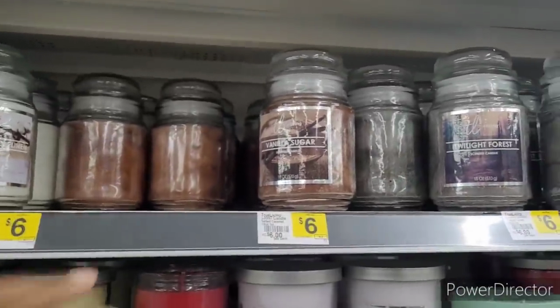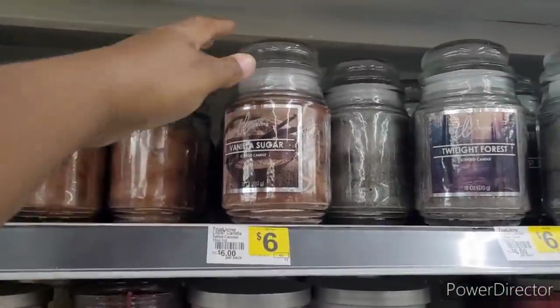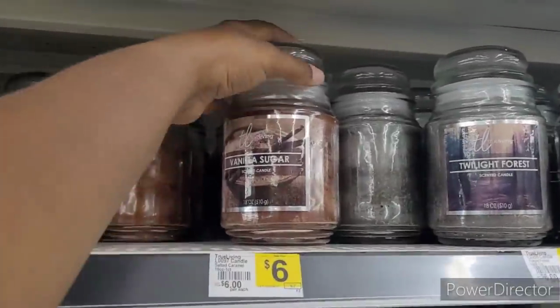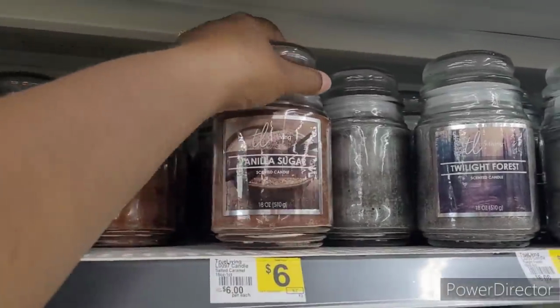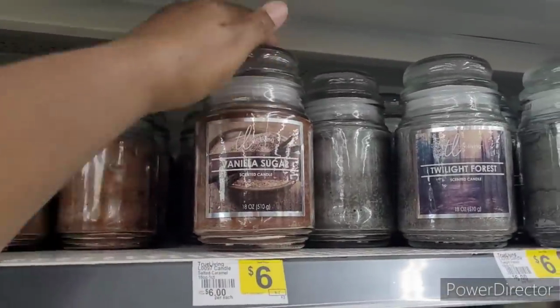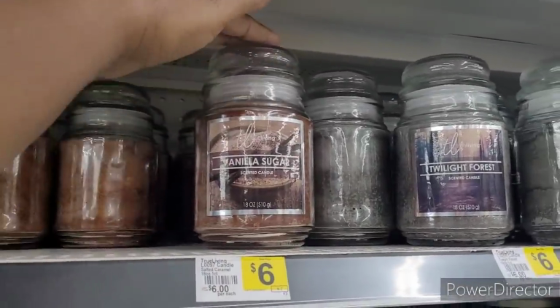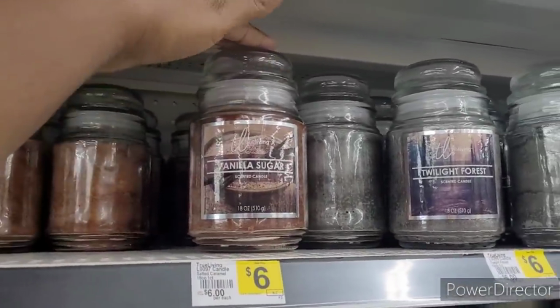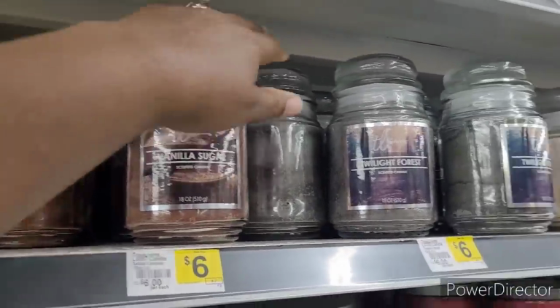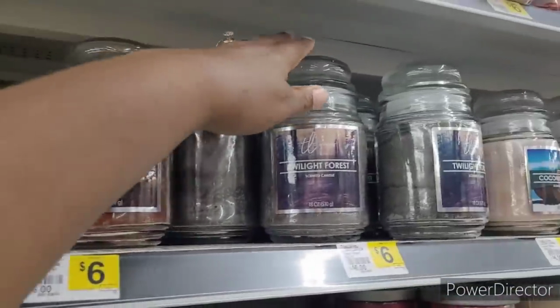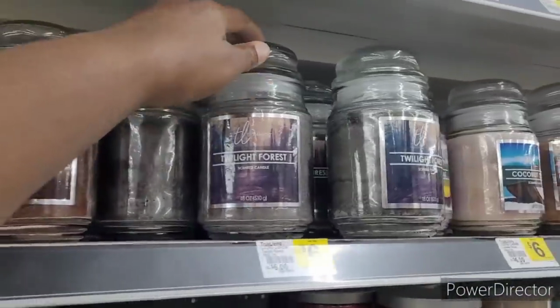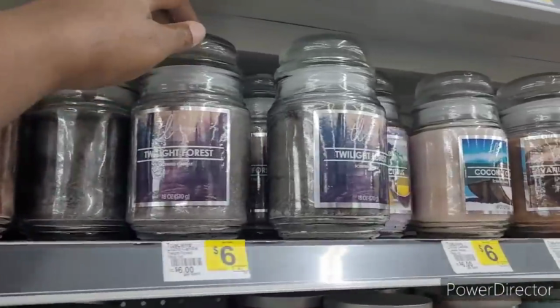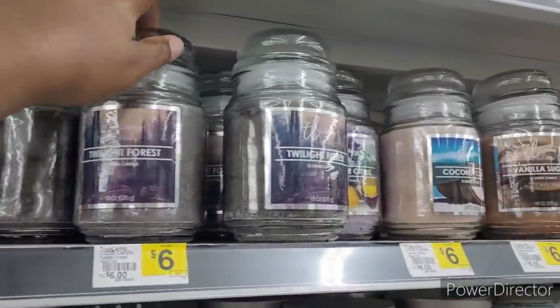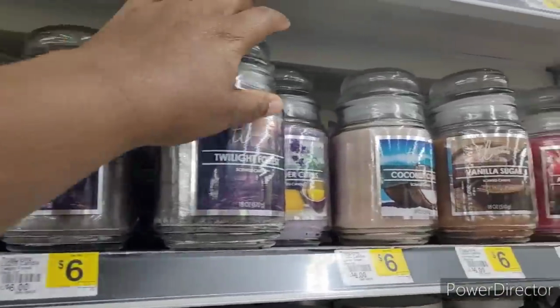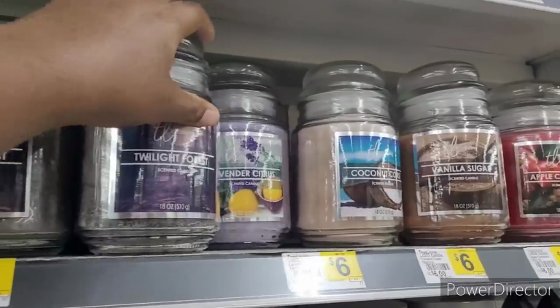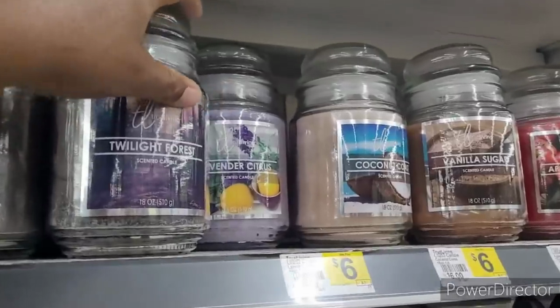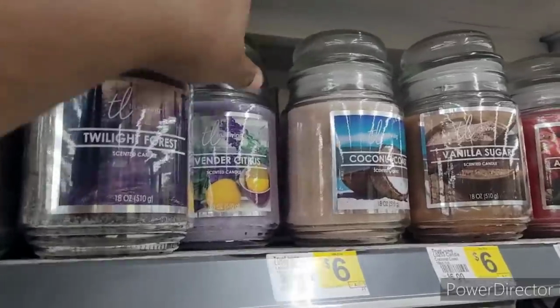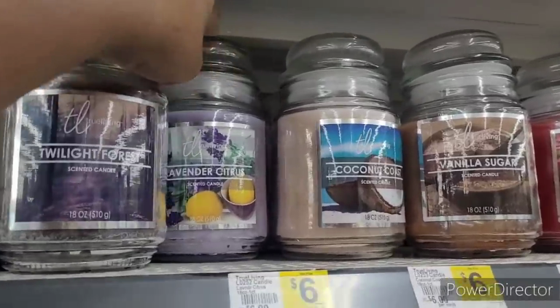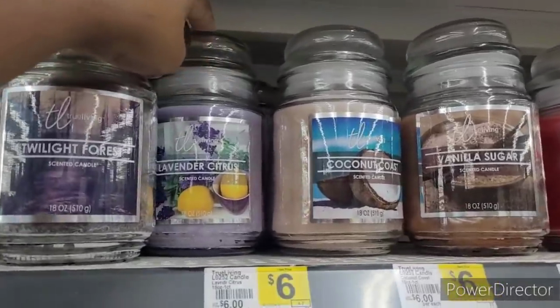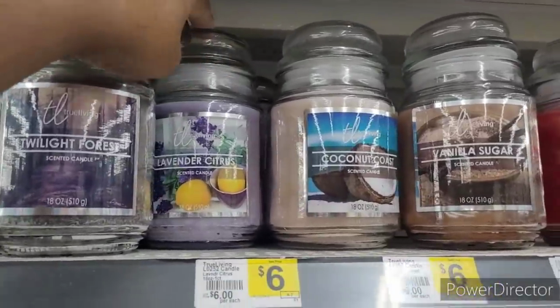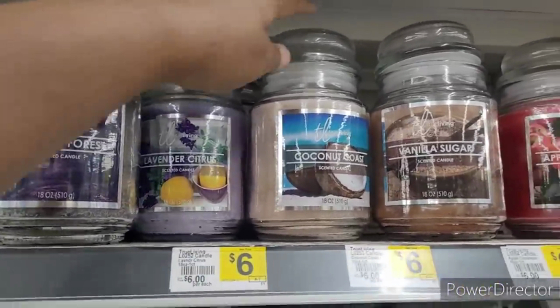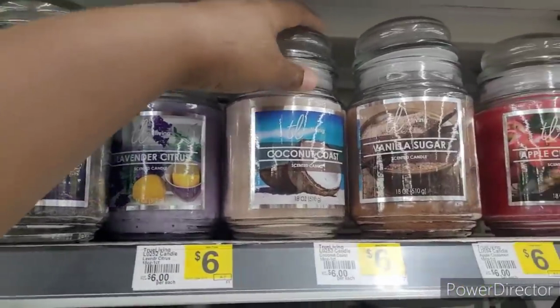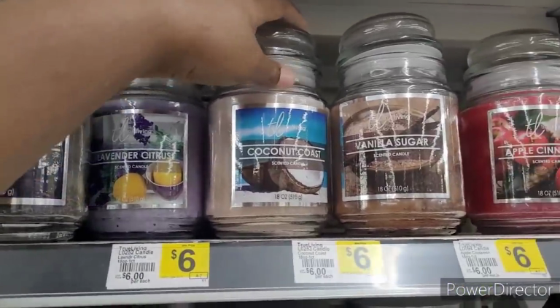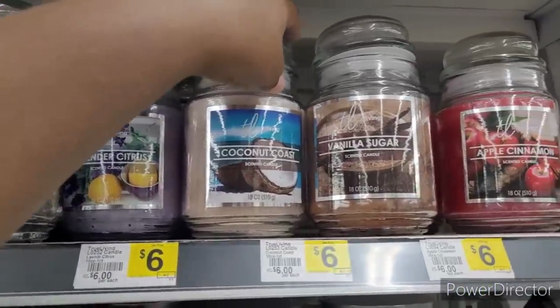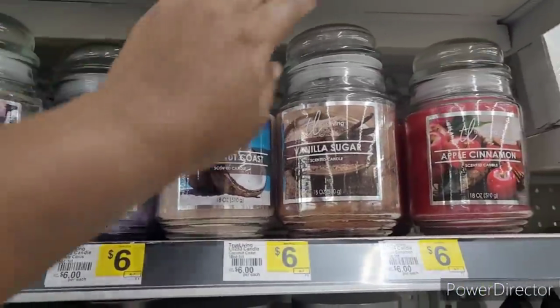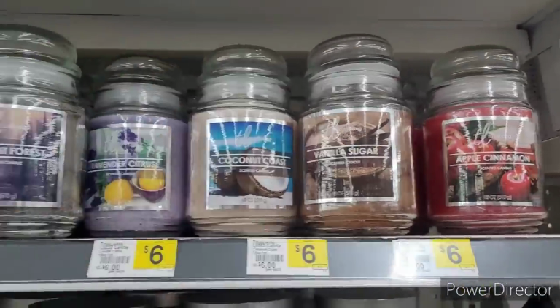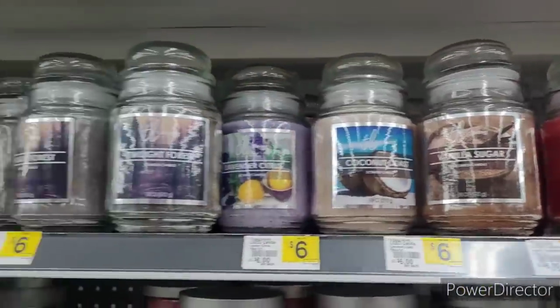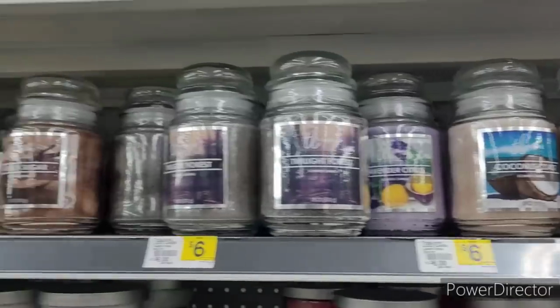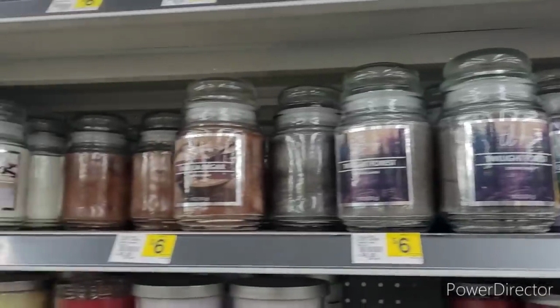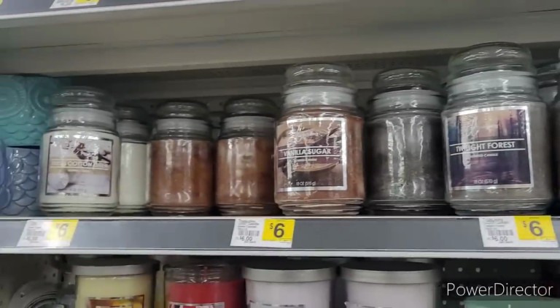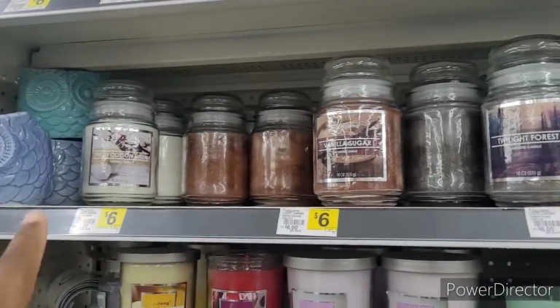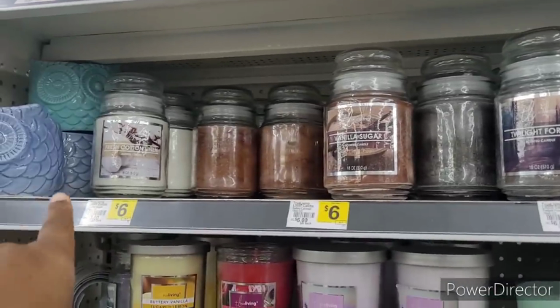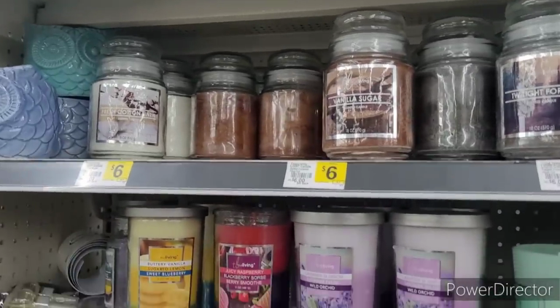Then they have bigger ones: Vanilla Sugar, Twilight Forest, Lavender Citrus, Coconut Coast, Apple Cinnamon, Fresh Cotton Linen.